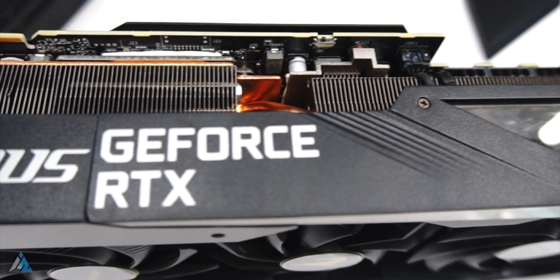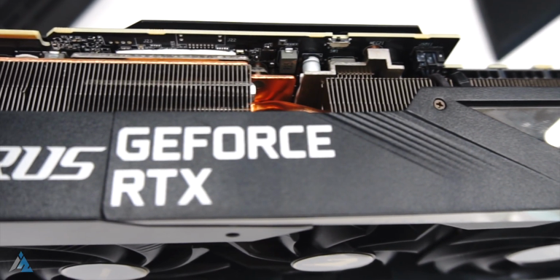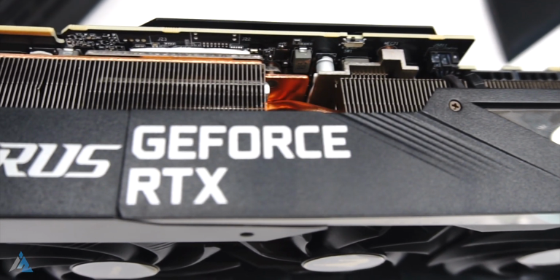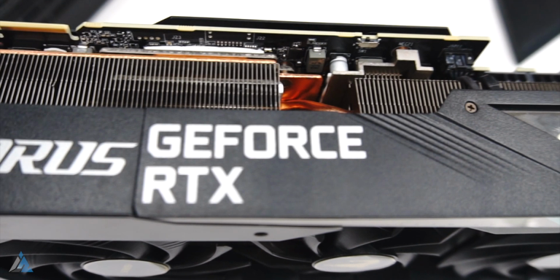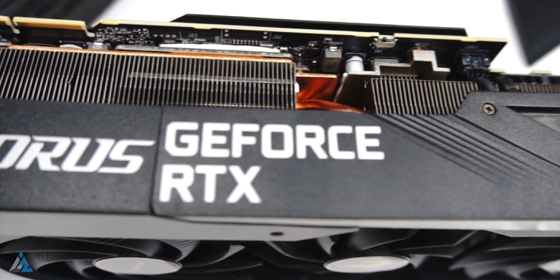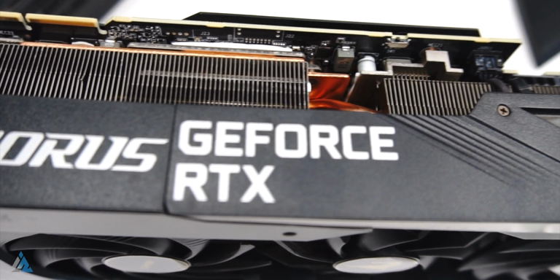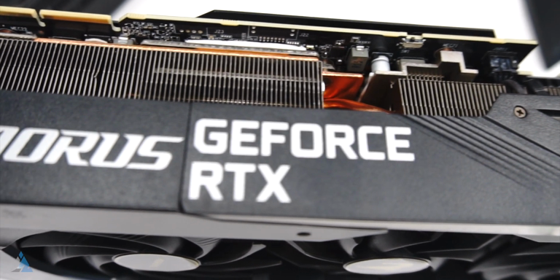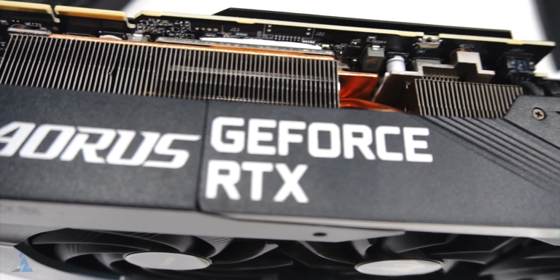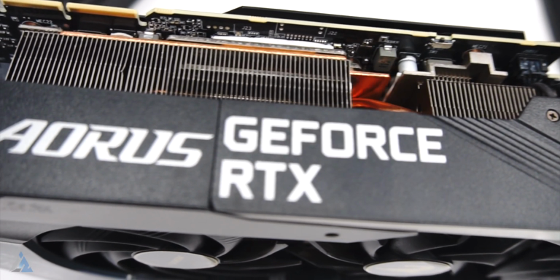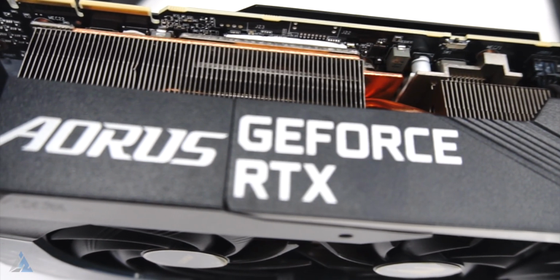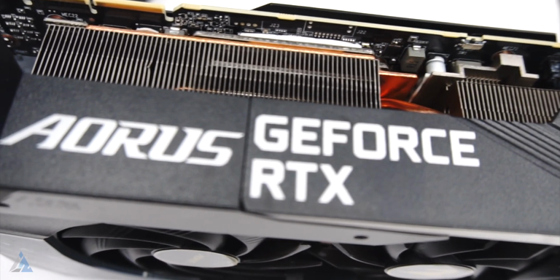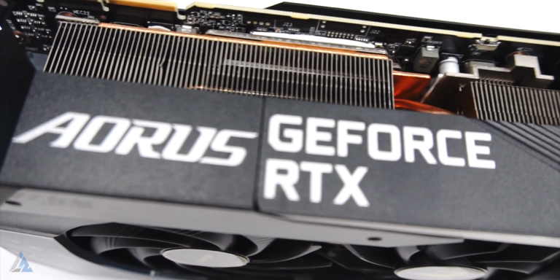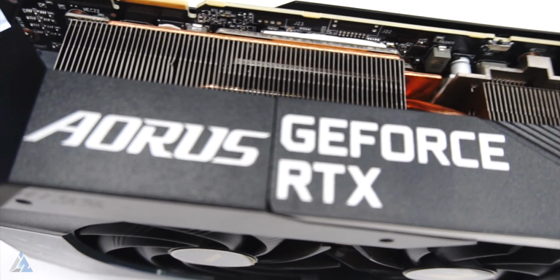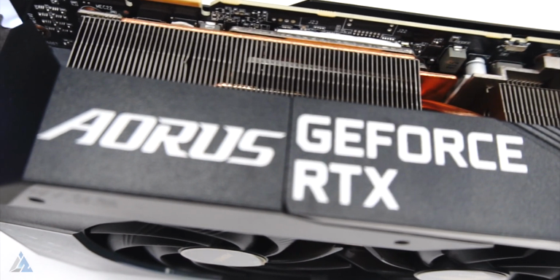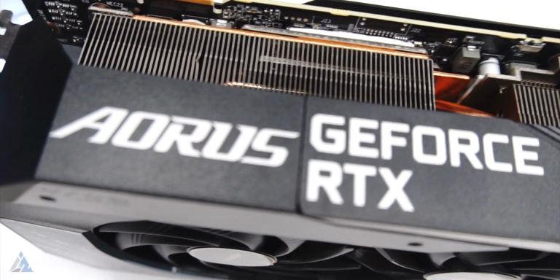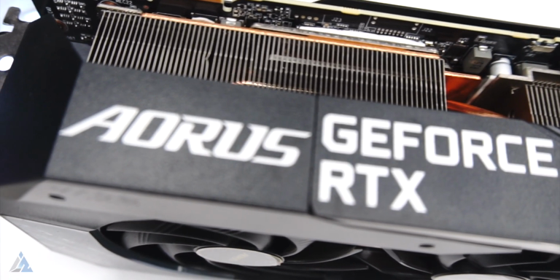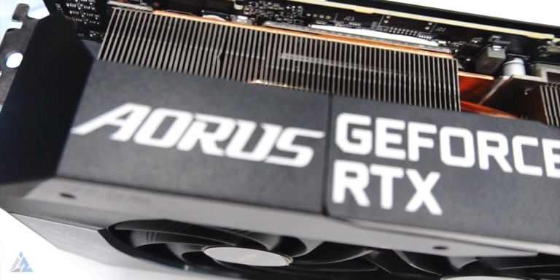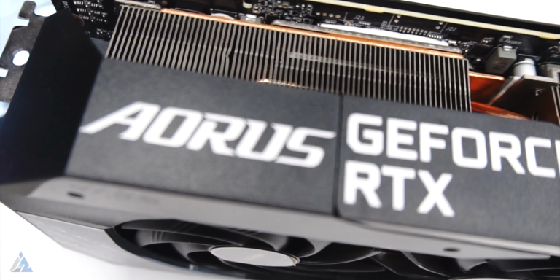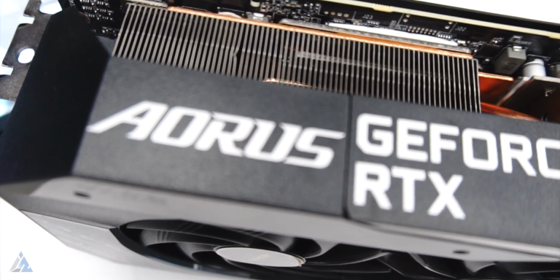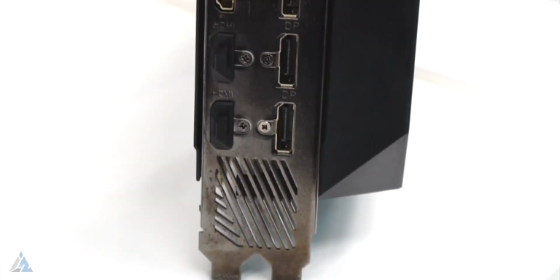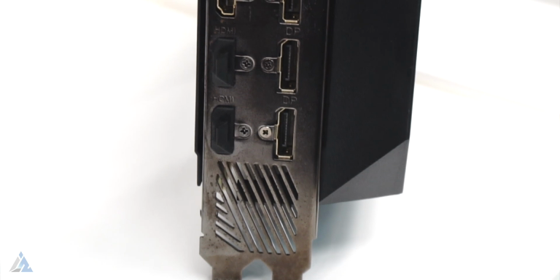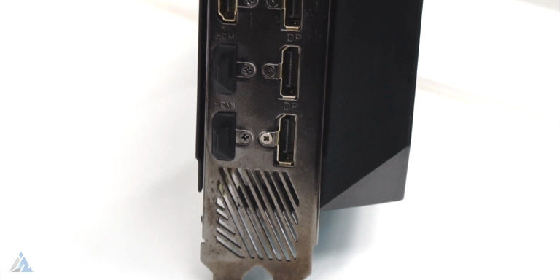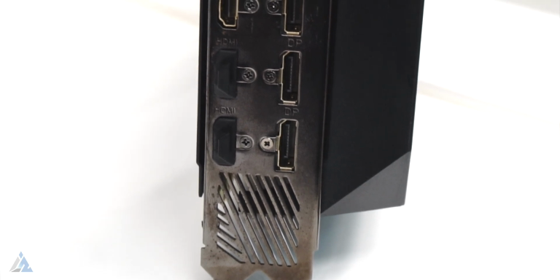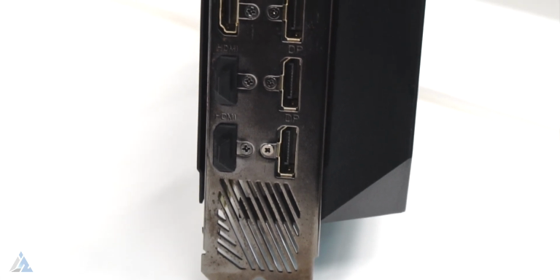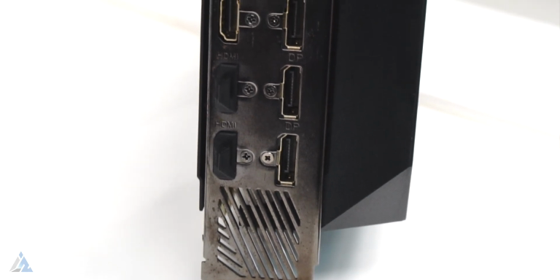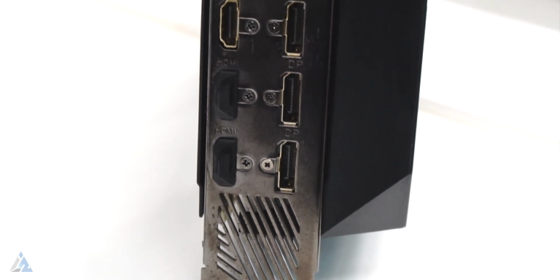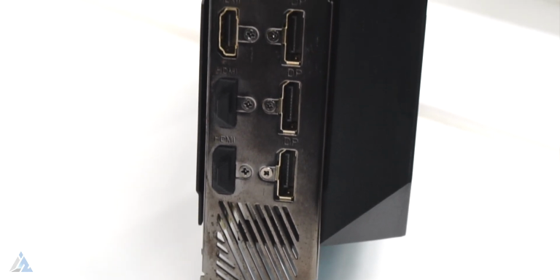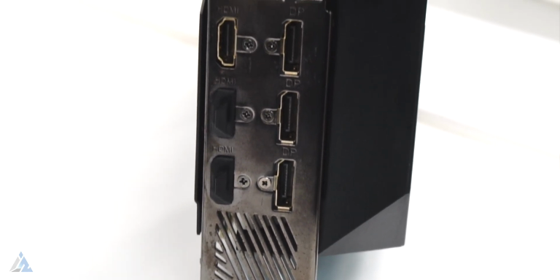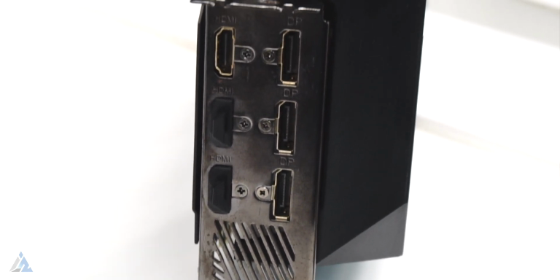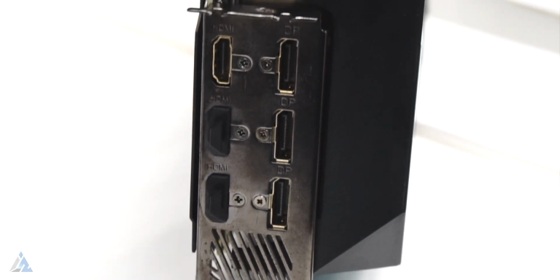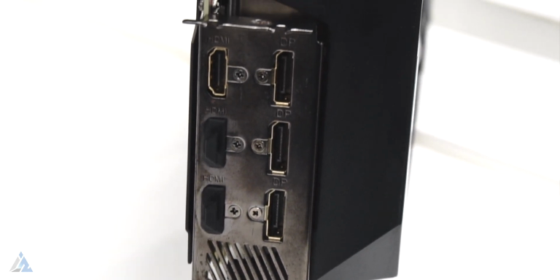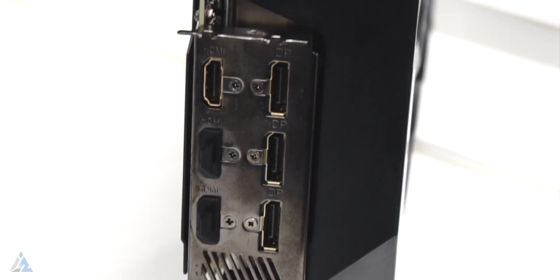It has a 7 nanometer architecture, supports ray tracing, and has 5120 shader processing units. You get 3 HDMI 2.1 and 3 DisplayPort outputs.